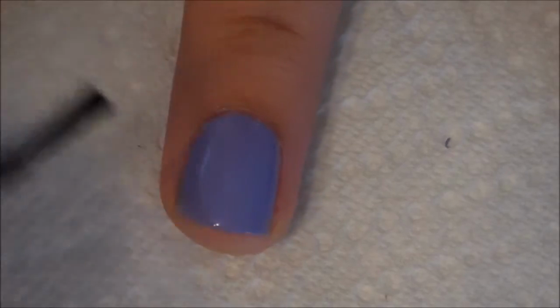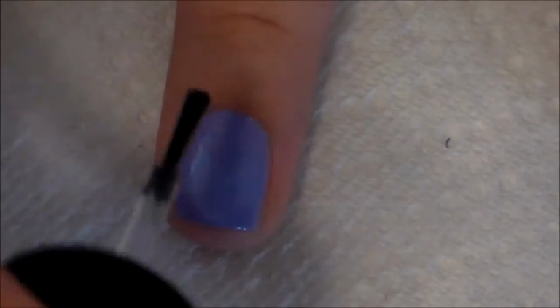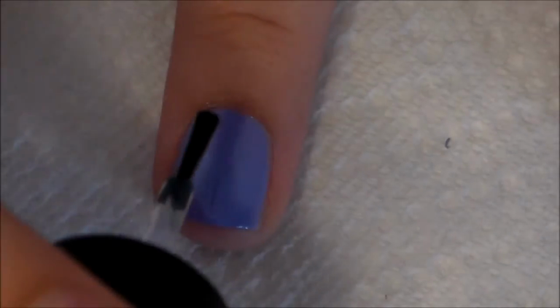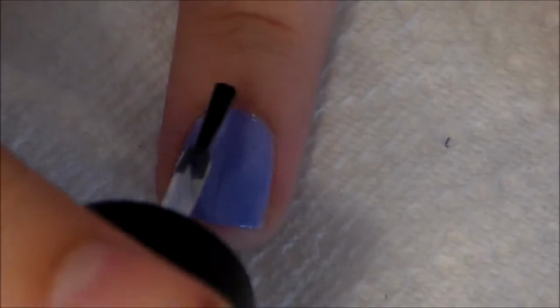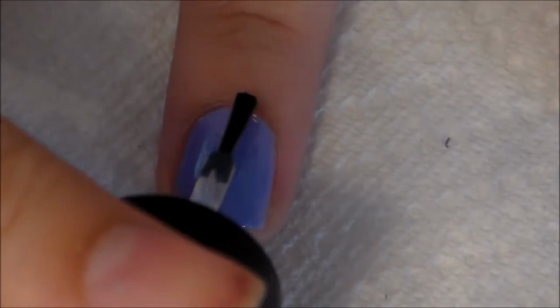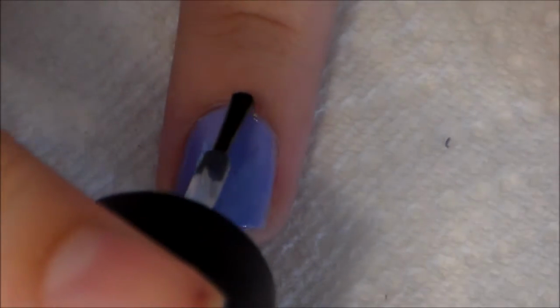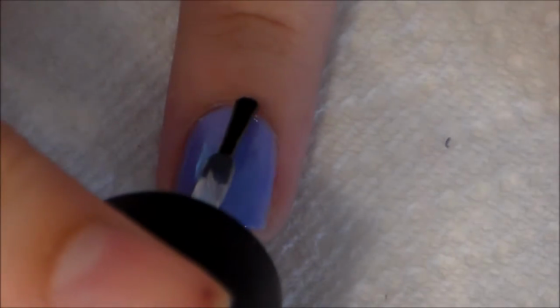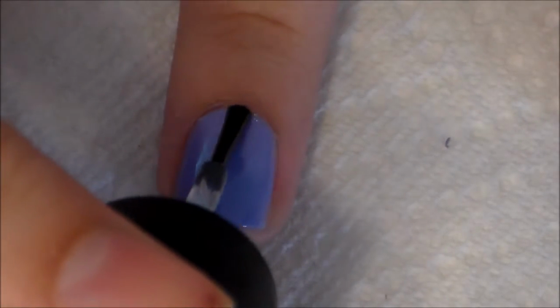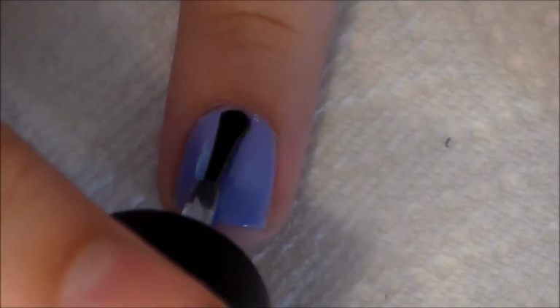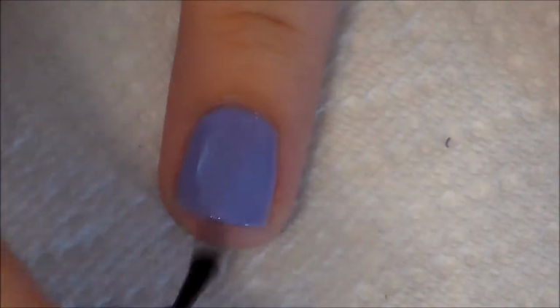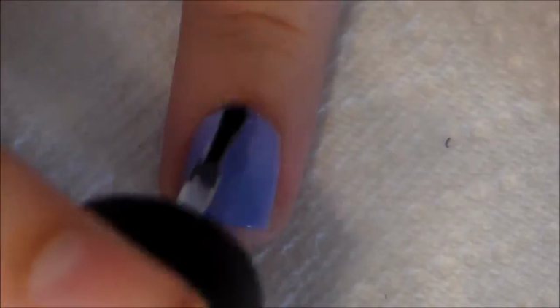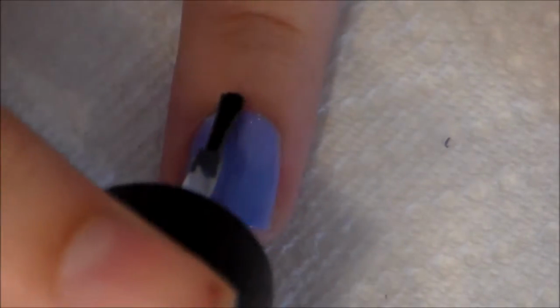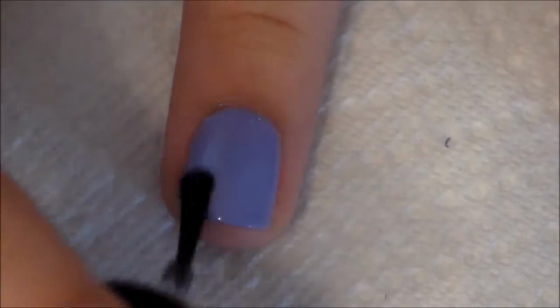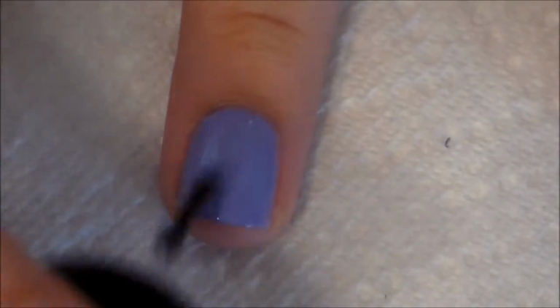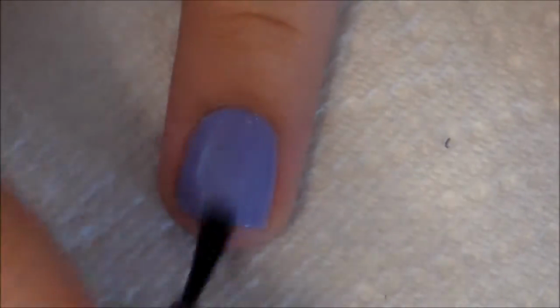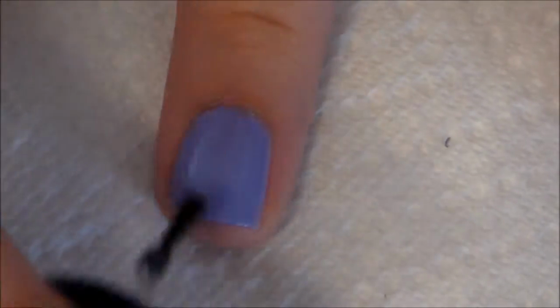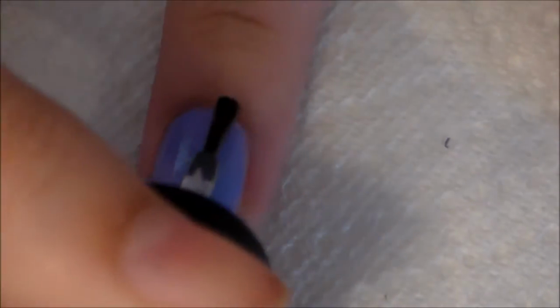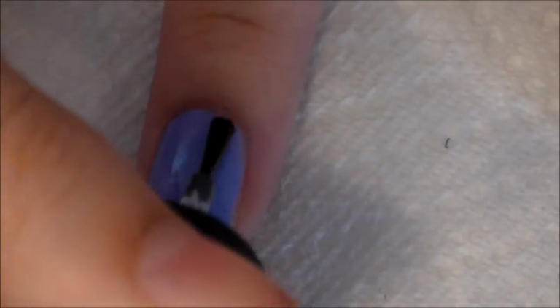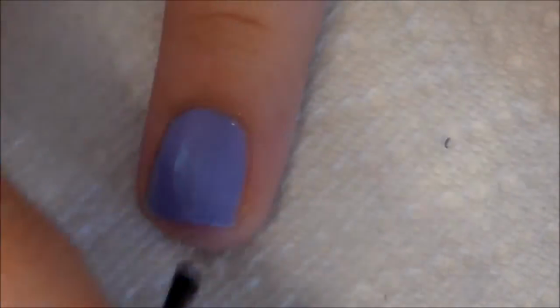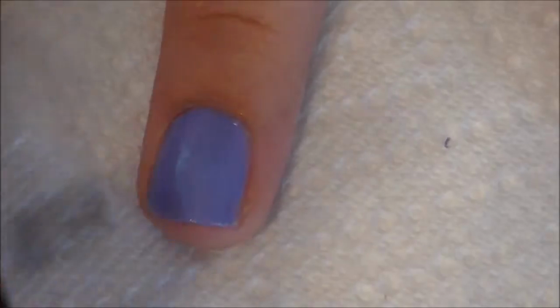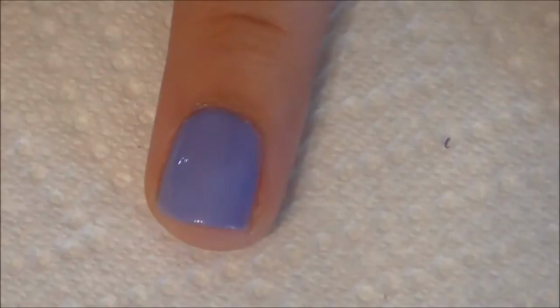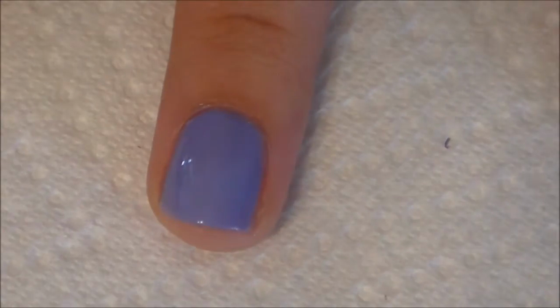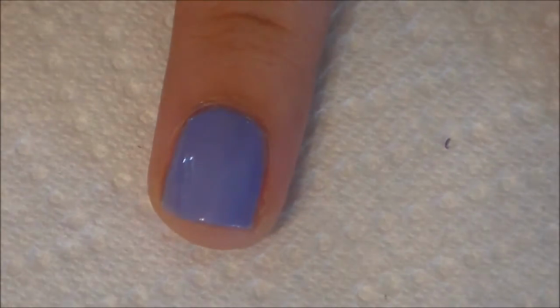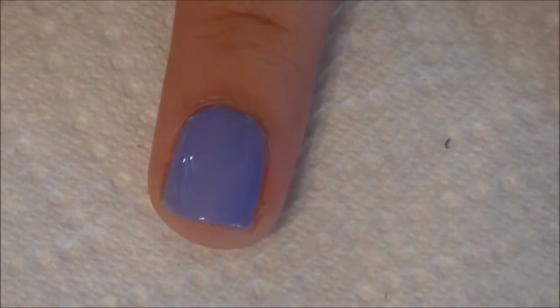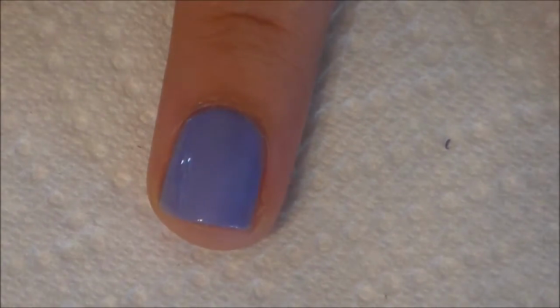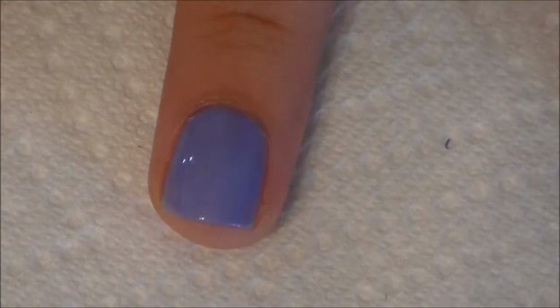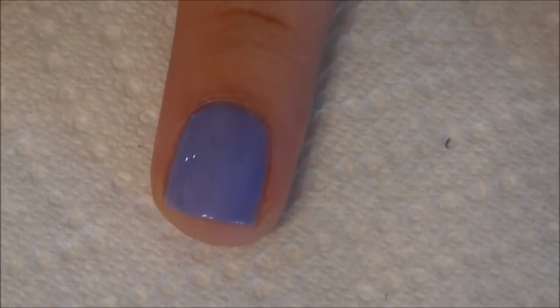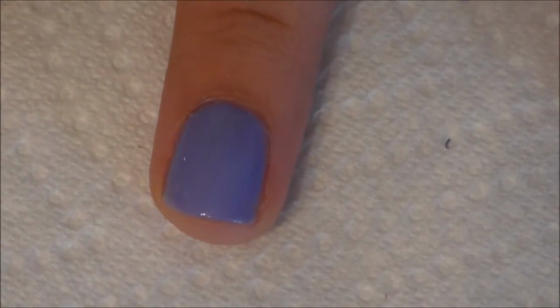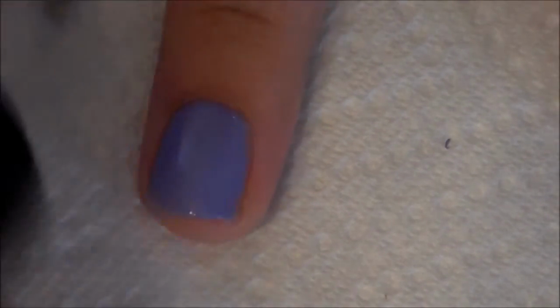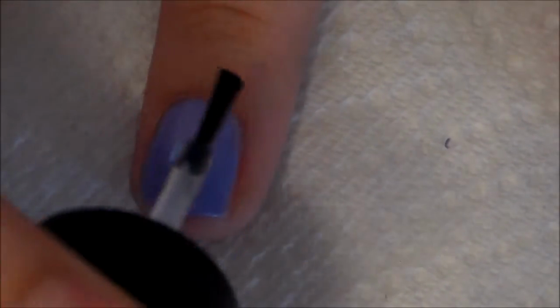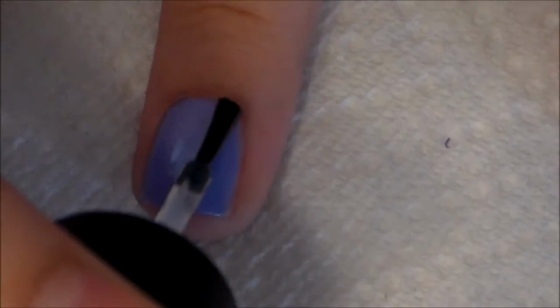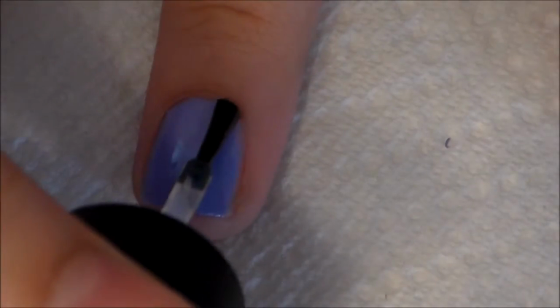As always, add a clear coat to seal in your design — or in this case, your perfect manicure.